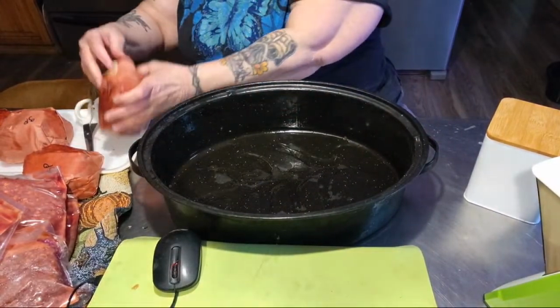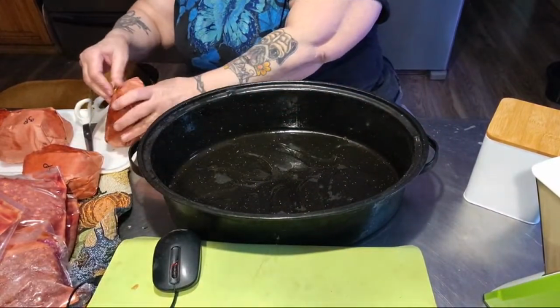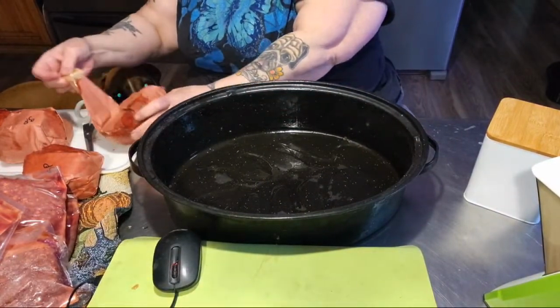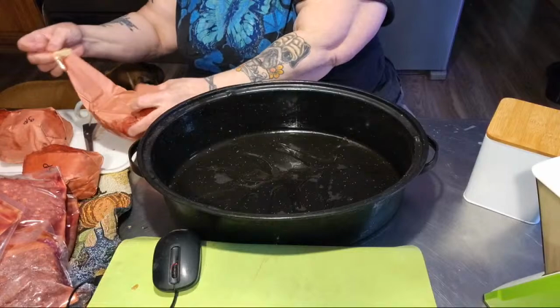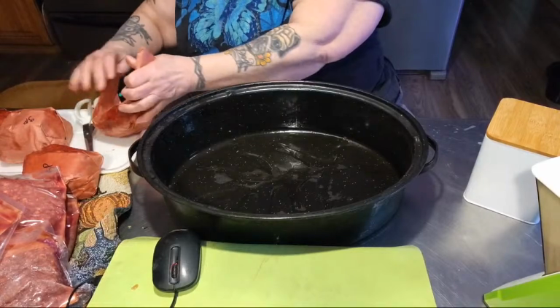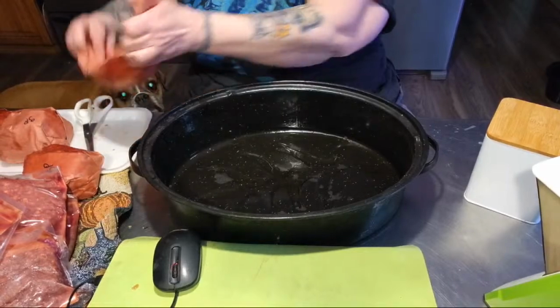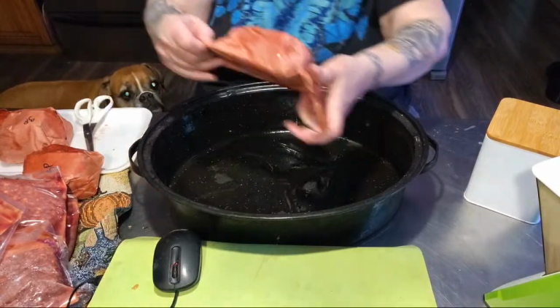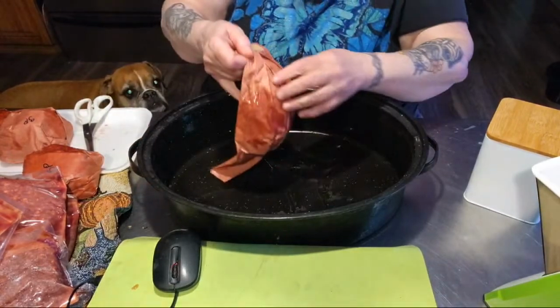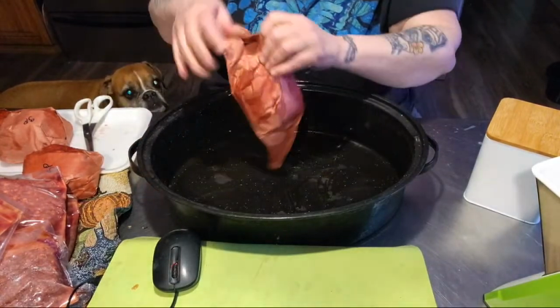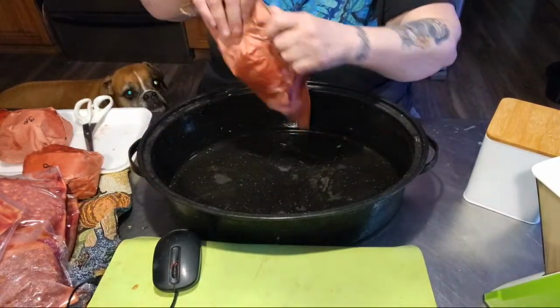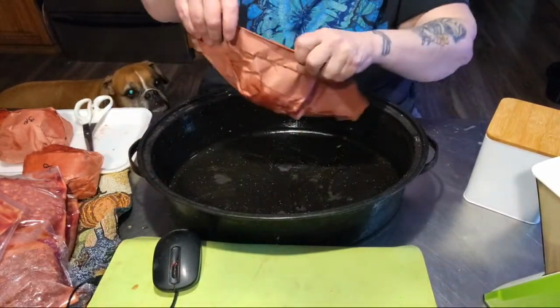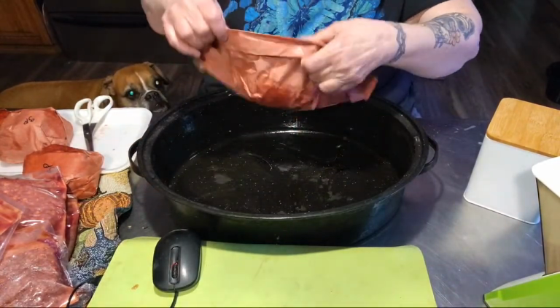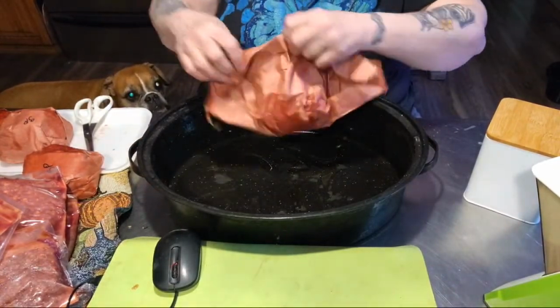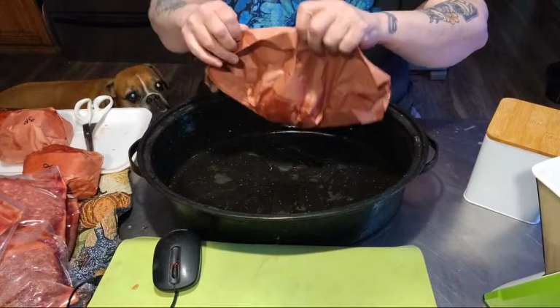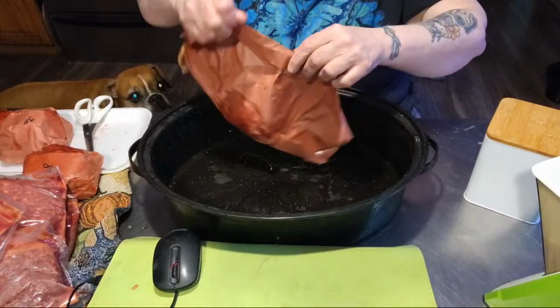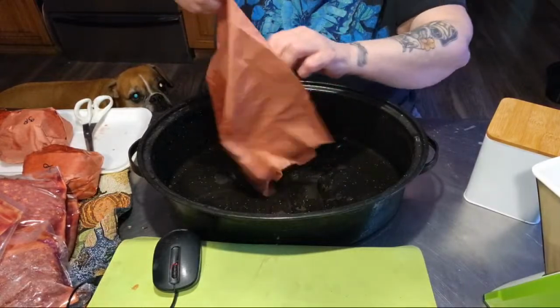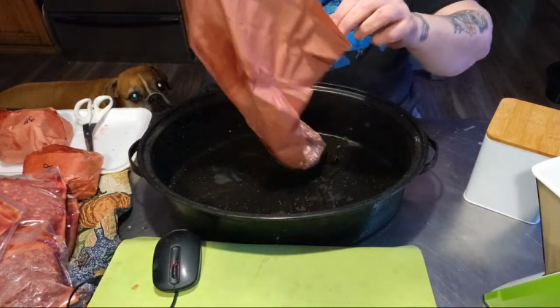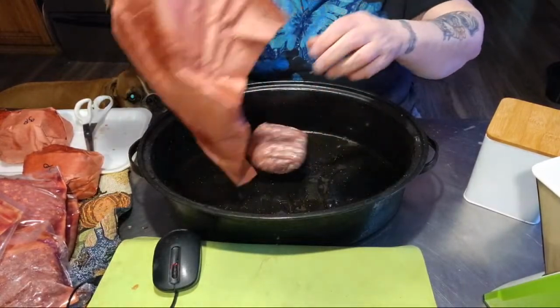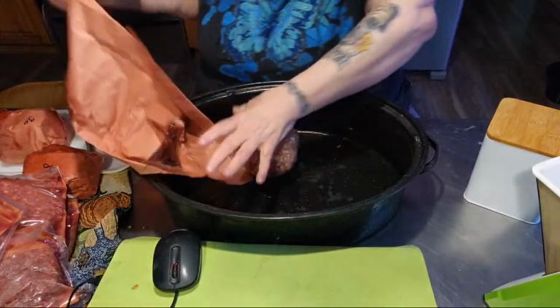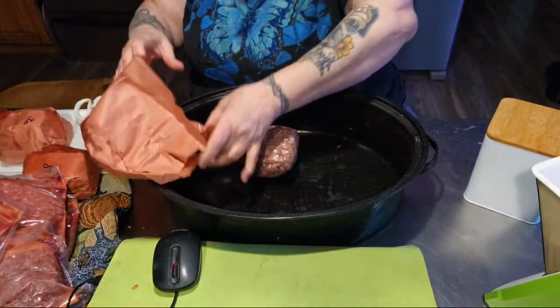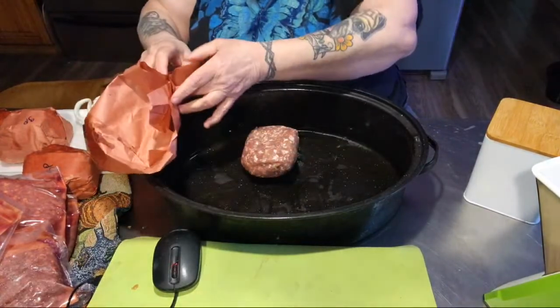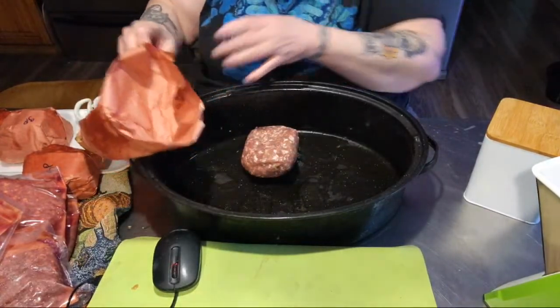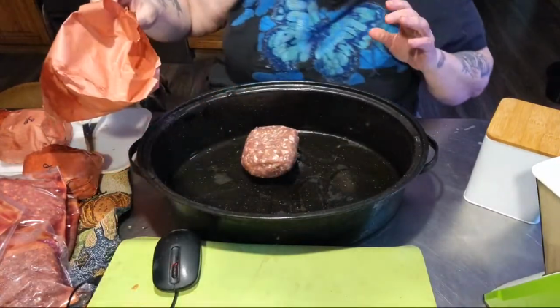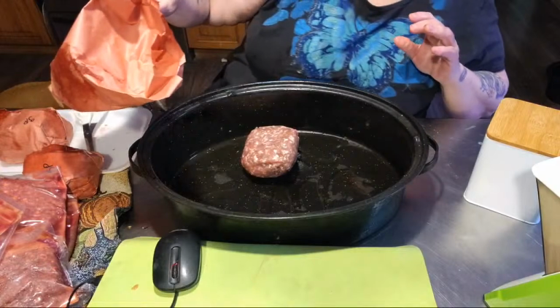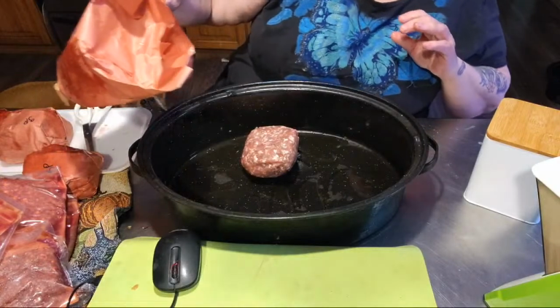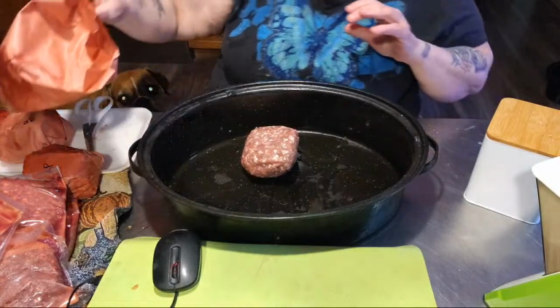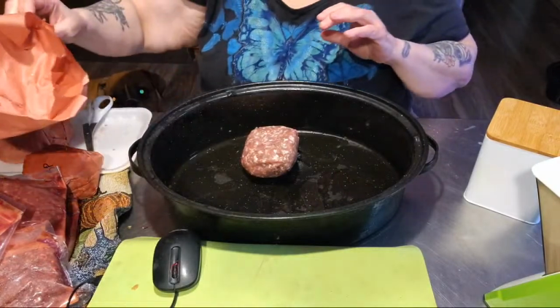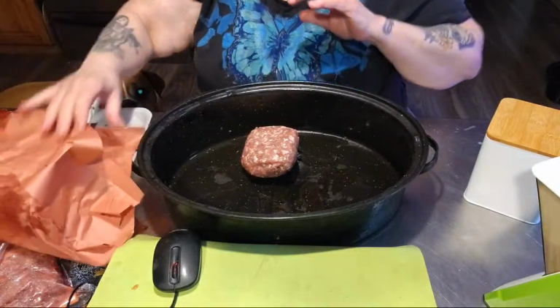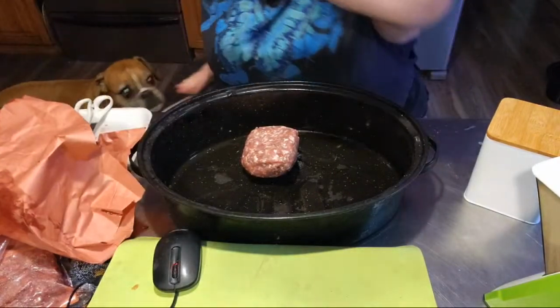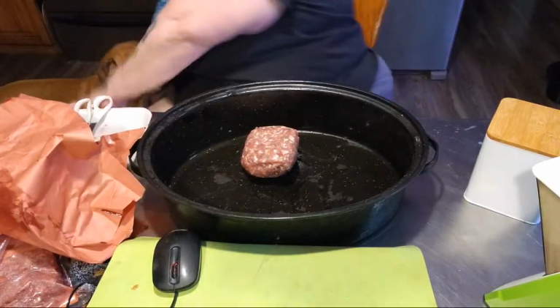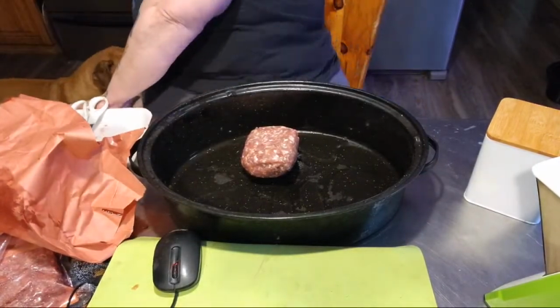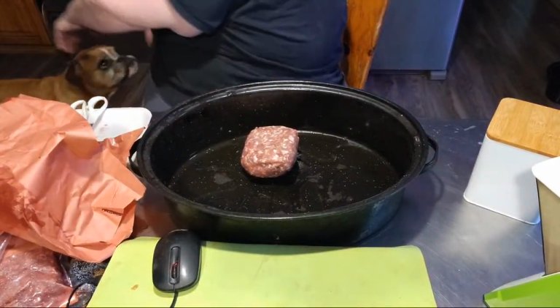I don't particularly like ground pork, but I have four packages here. What do I need for a garbage bag? Hang on. Look out, Gracie.